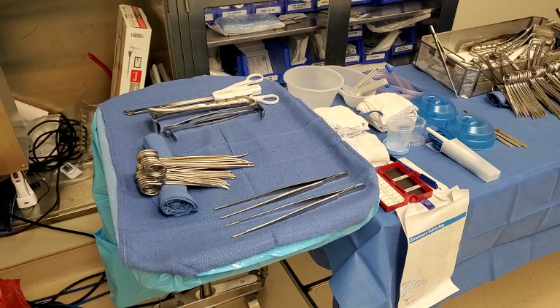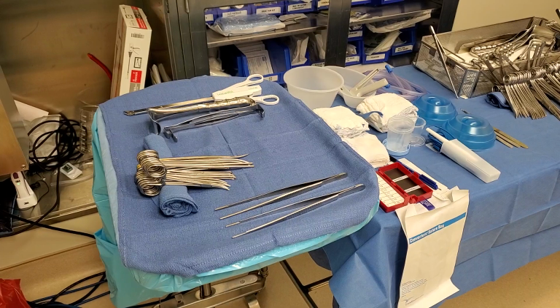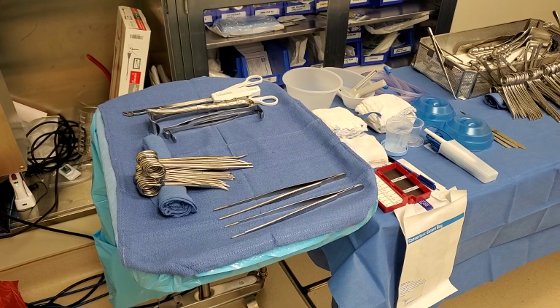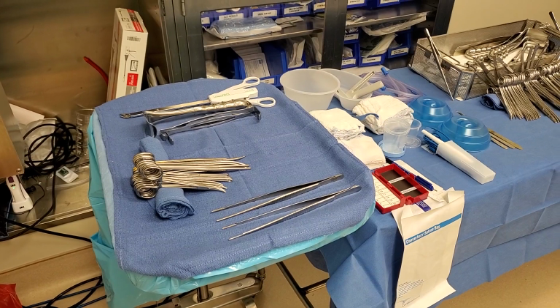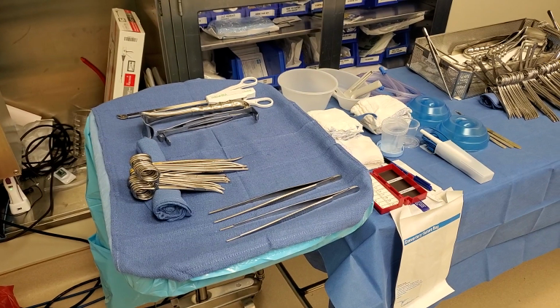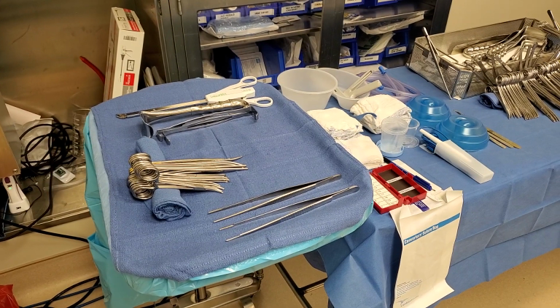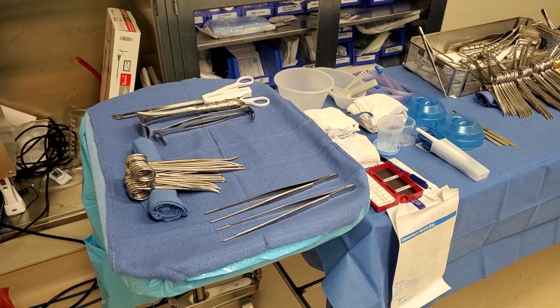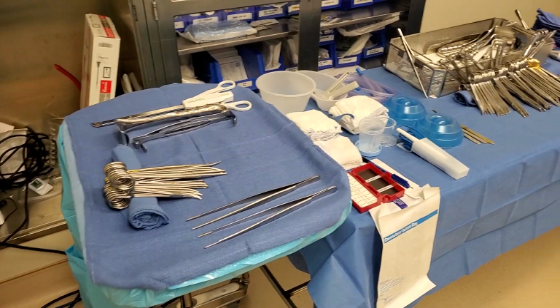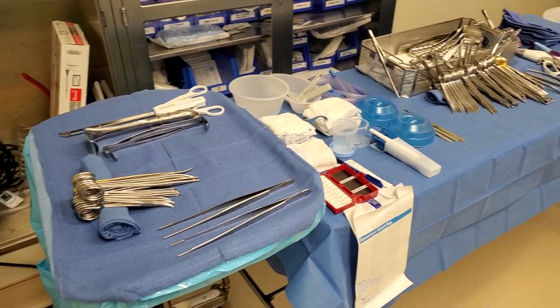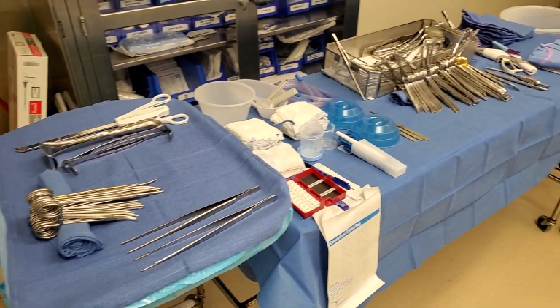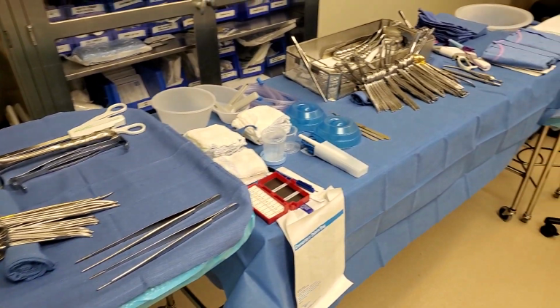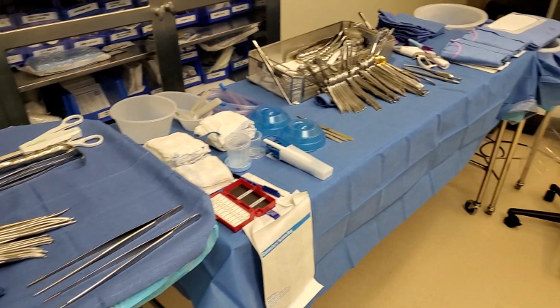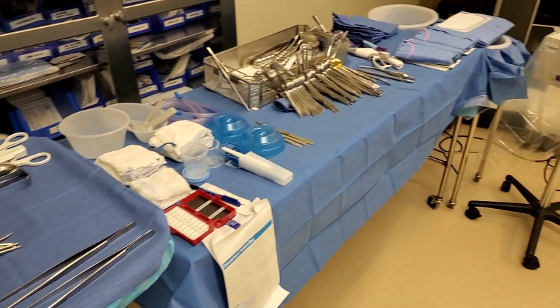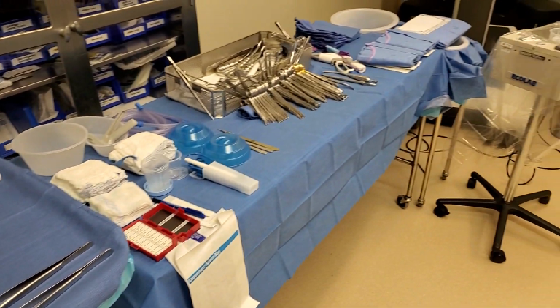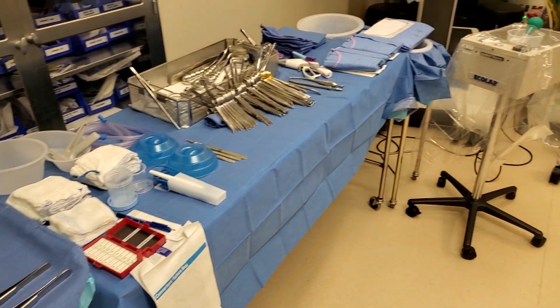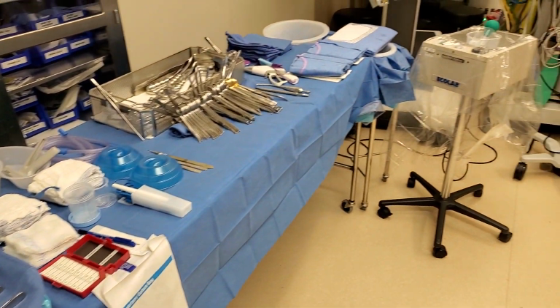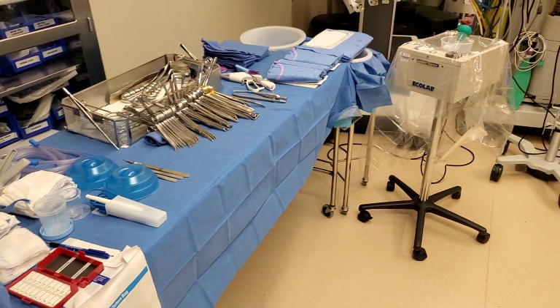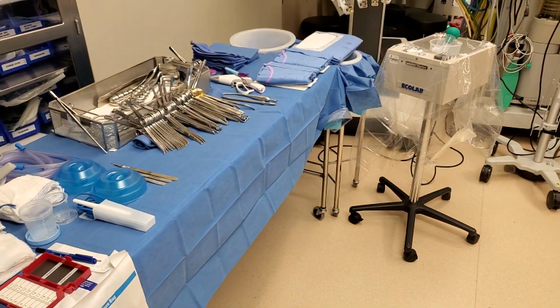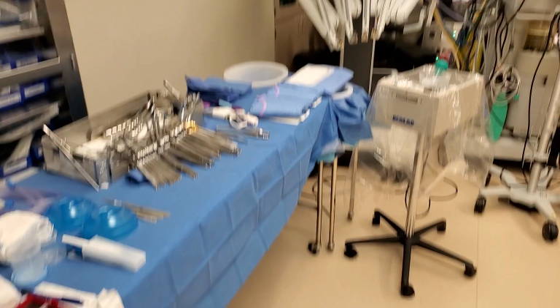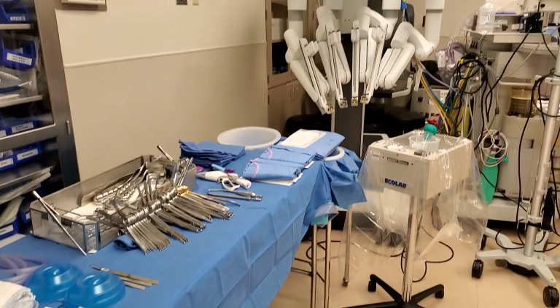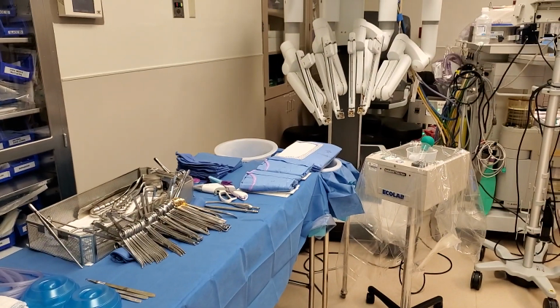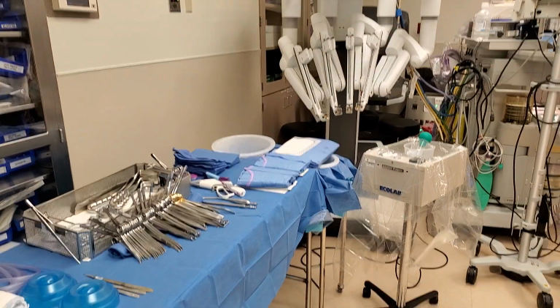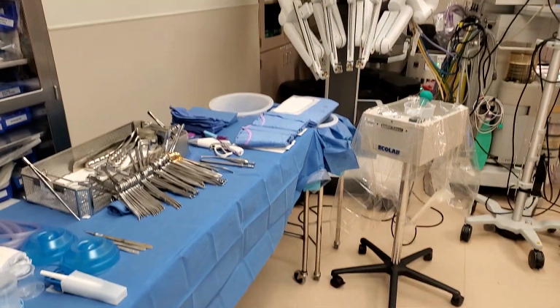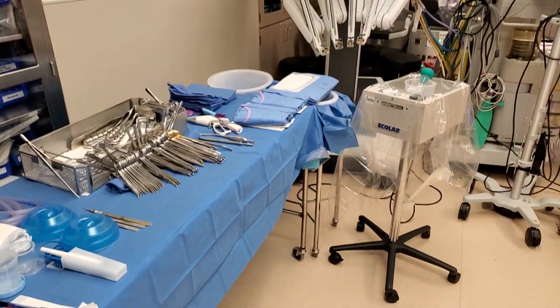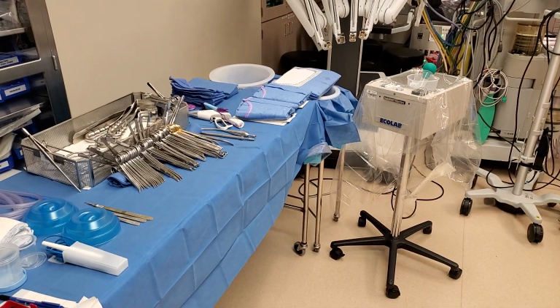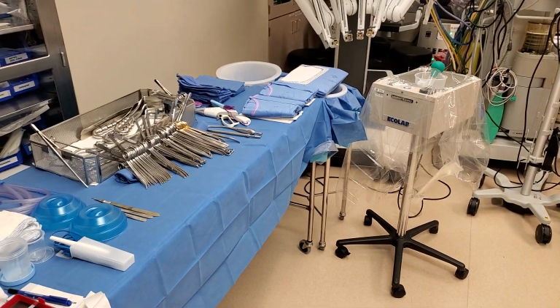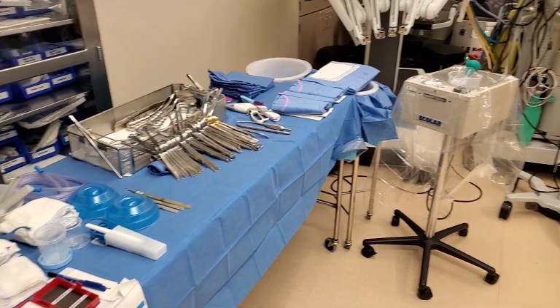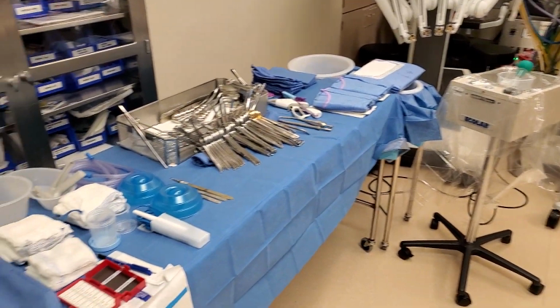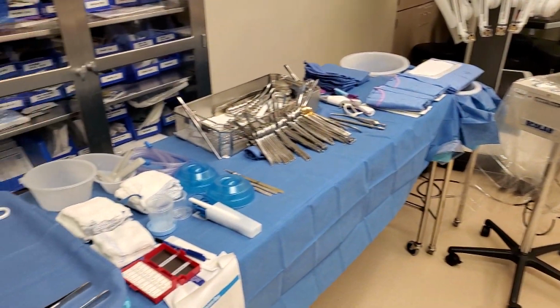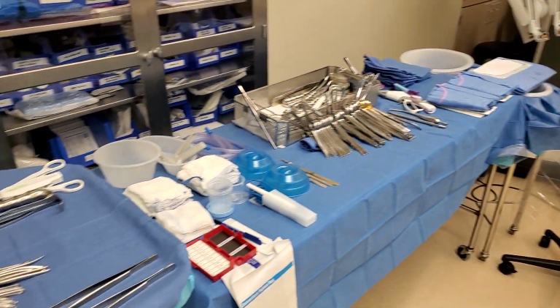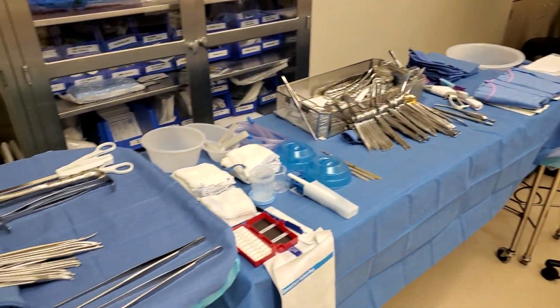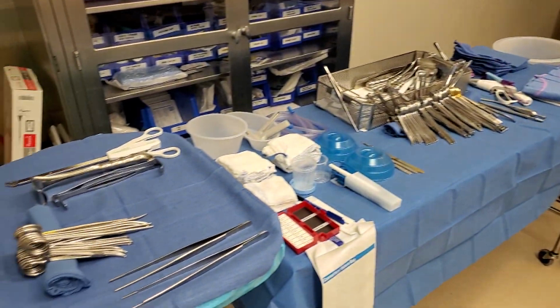Hey guys, this is a basic setup for an ELAP. Don't mind the robot because it's not gonna be a robotic case.